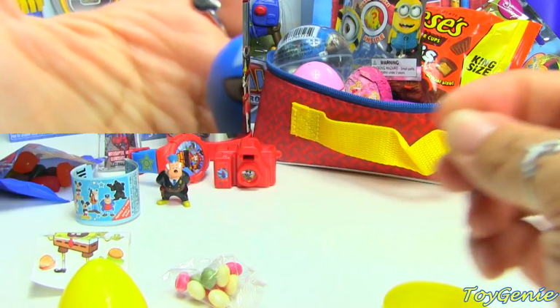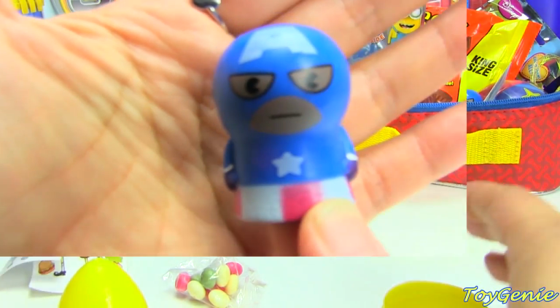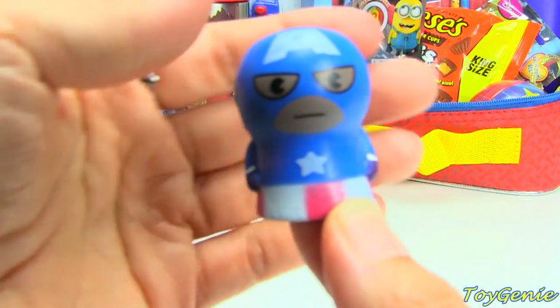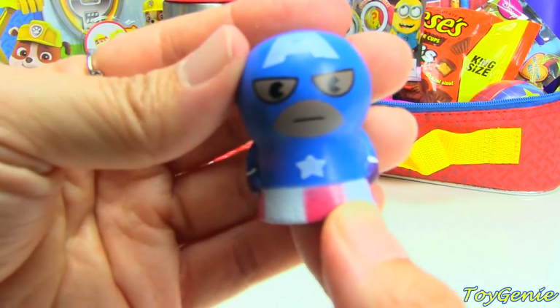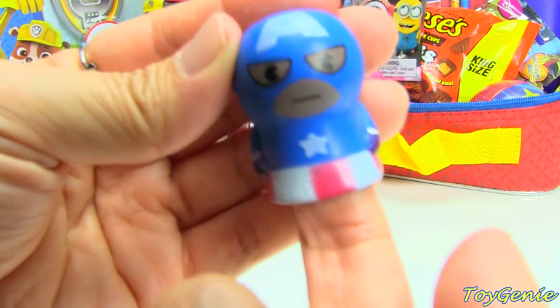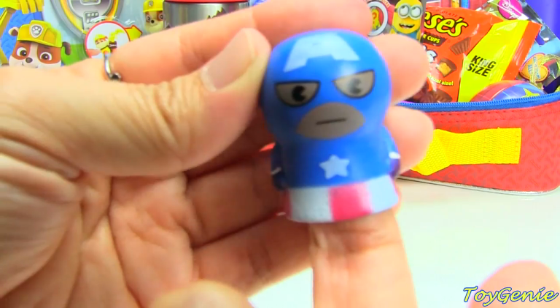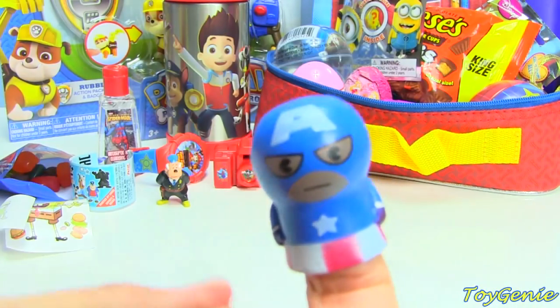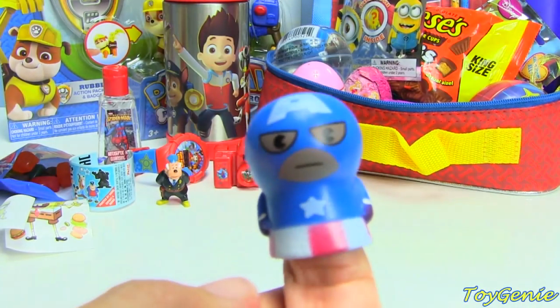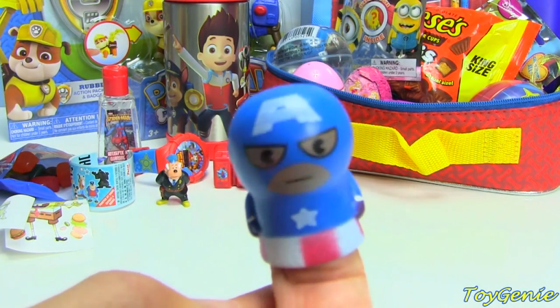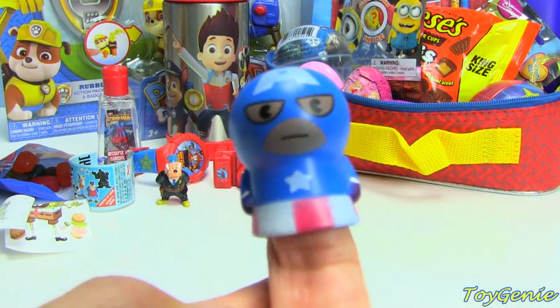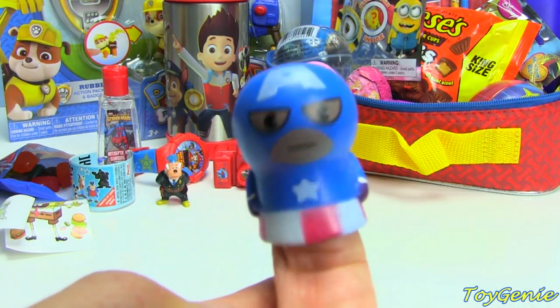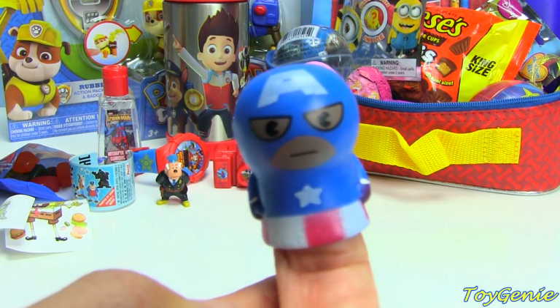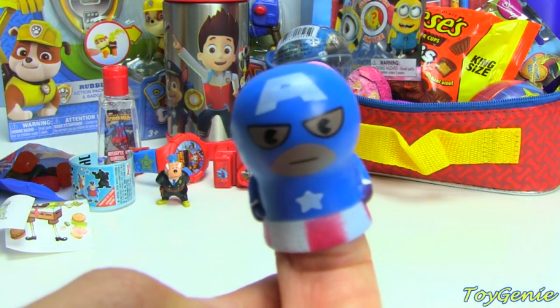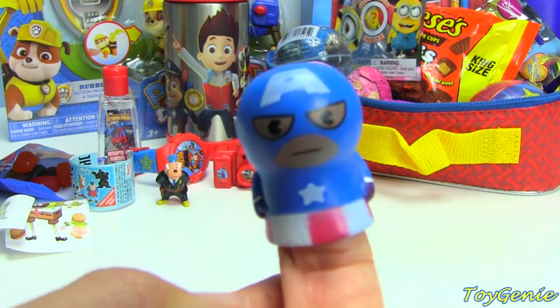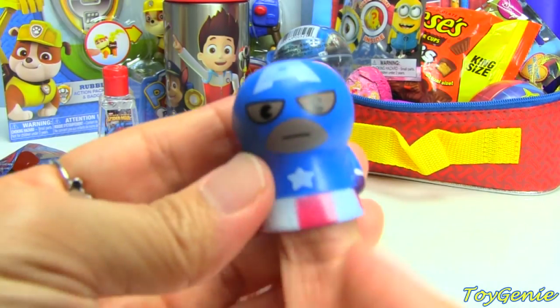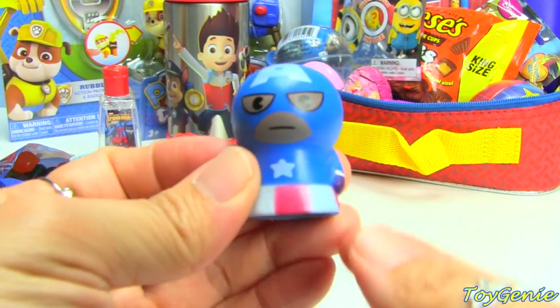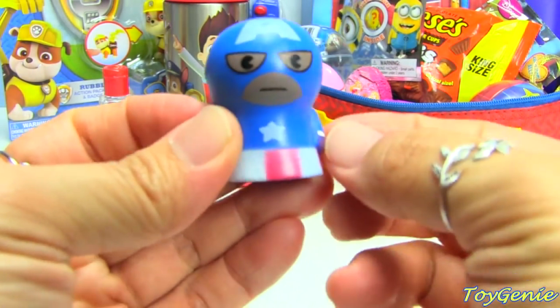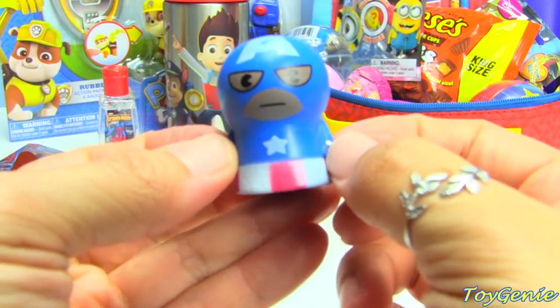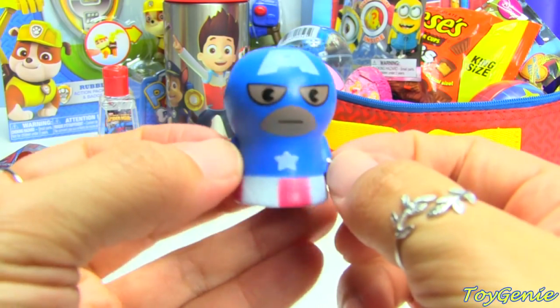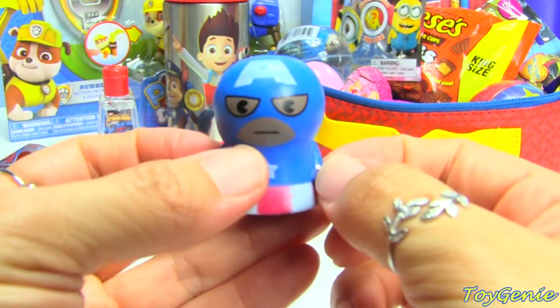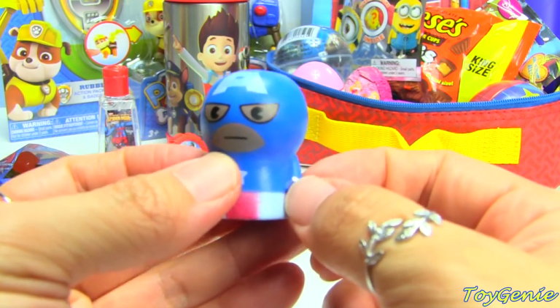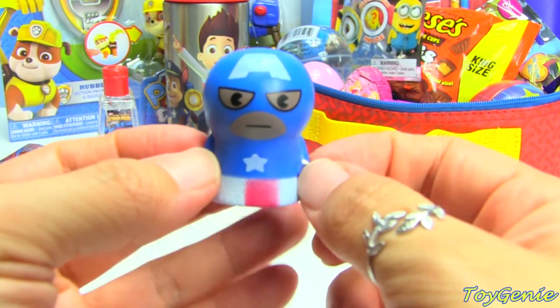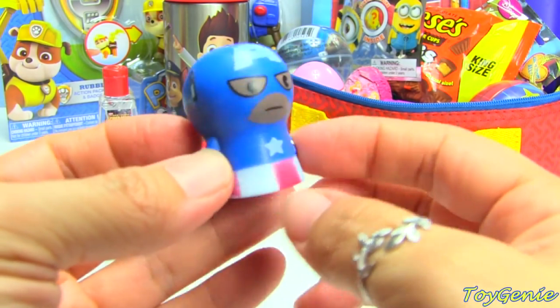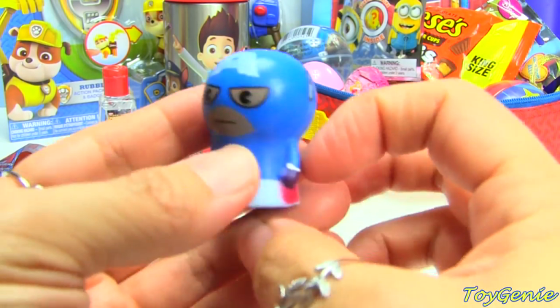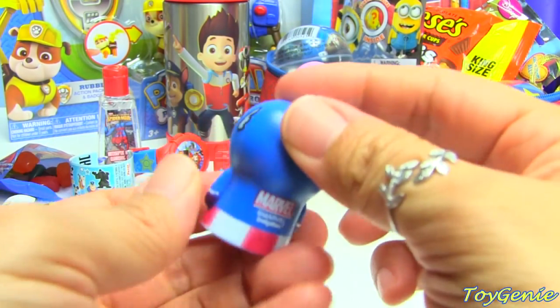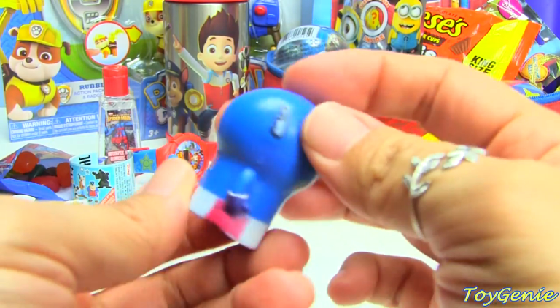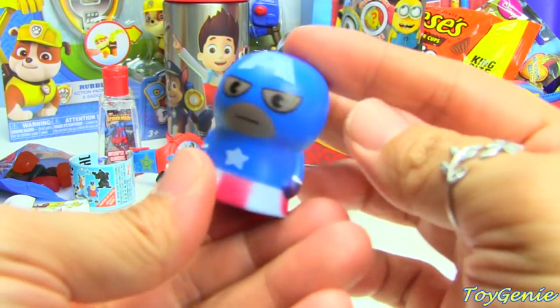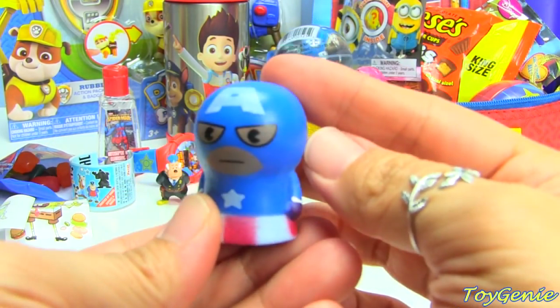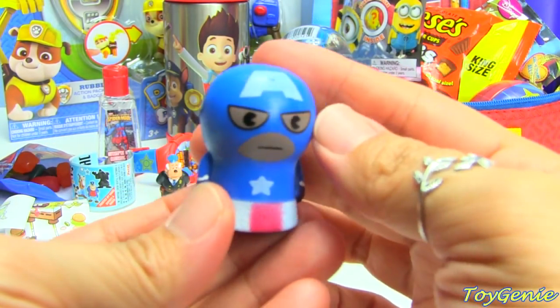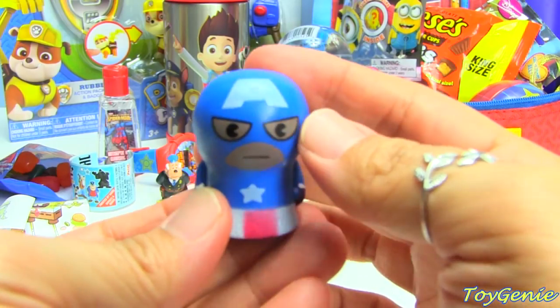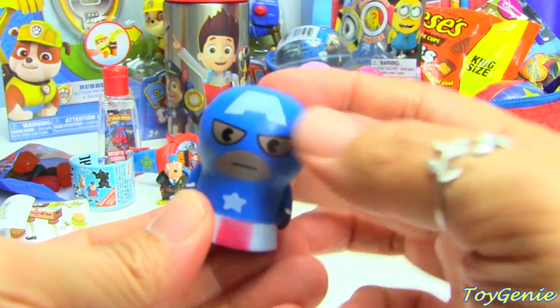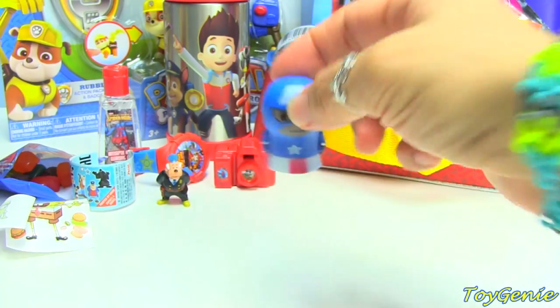Next we have this fun little finger puppet. I'm Captain America — well, that's not really how he sounds, but I'm just pretending to be him.